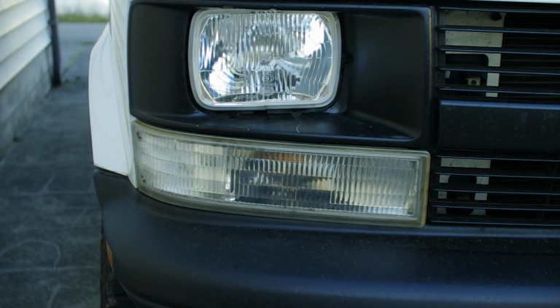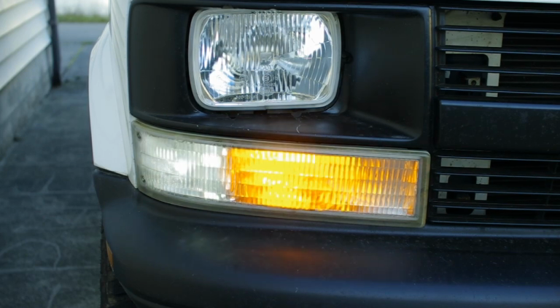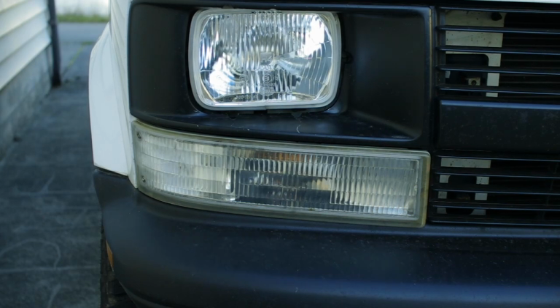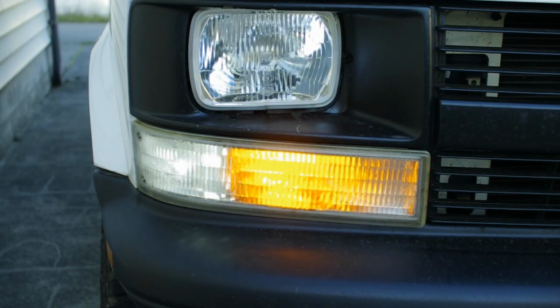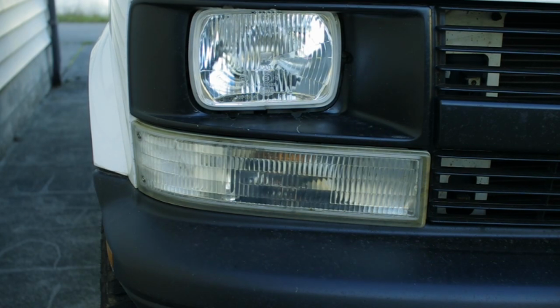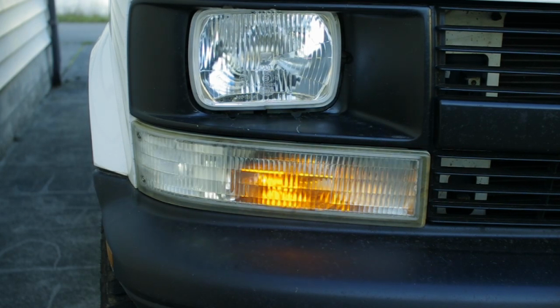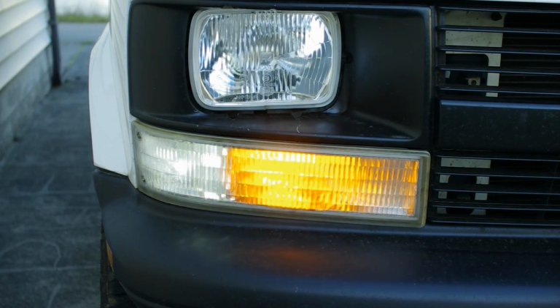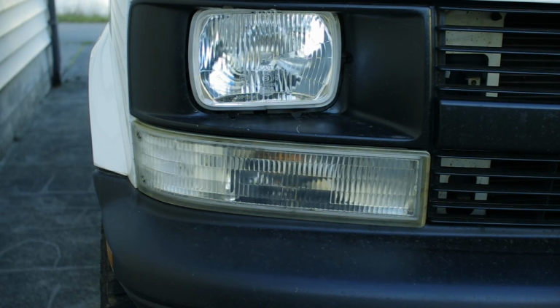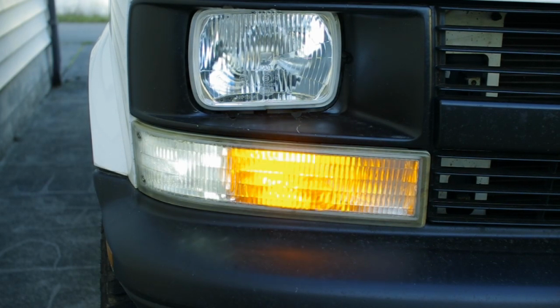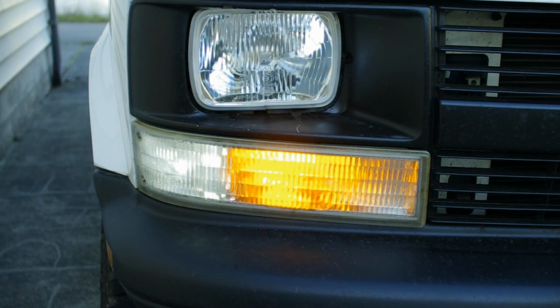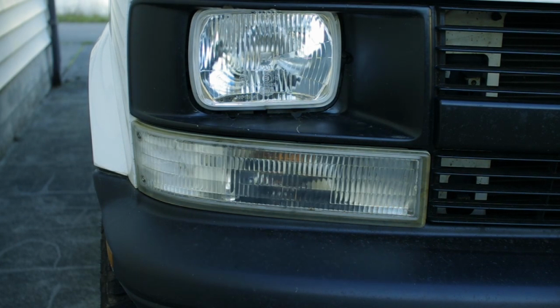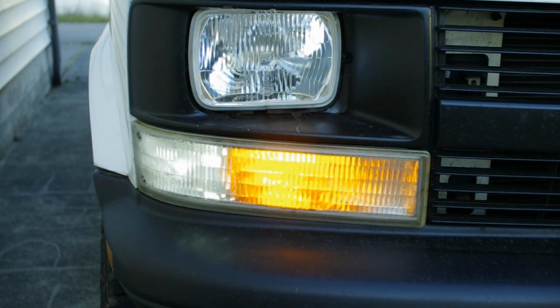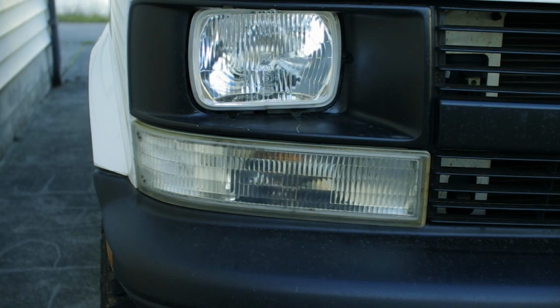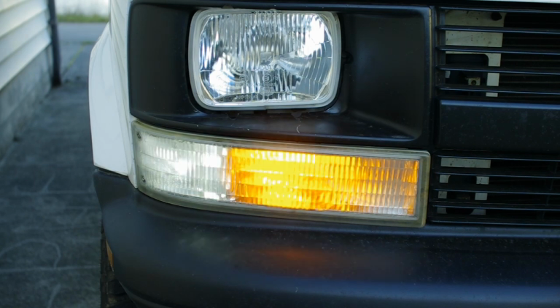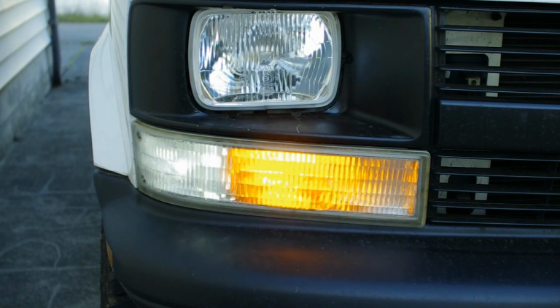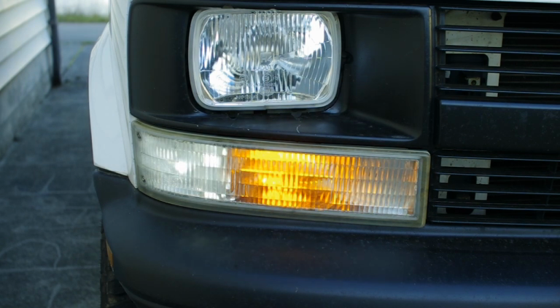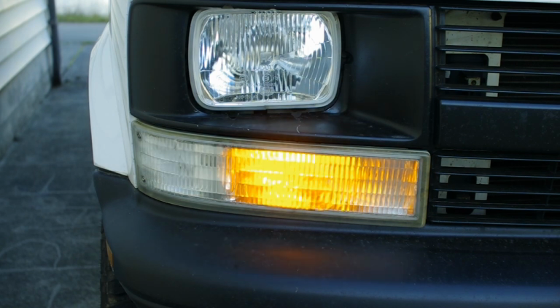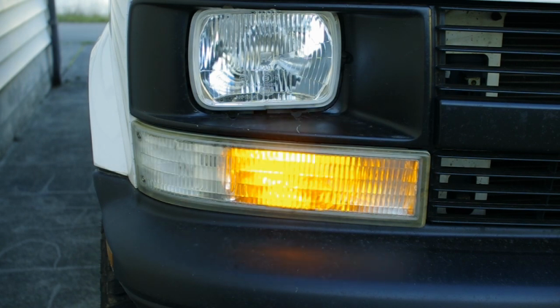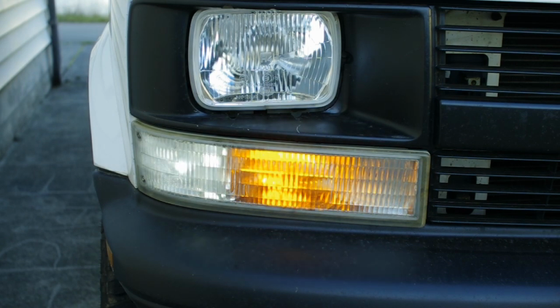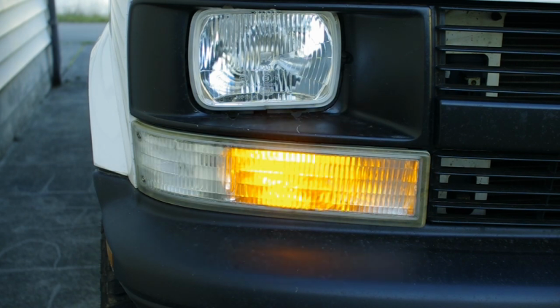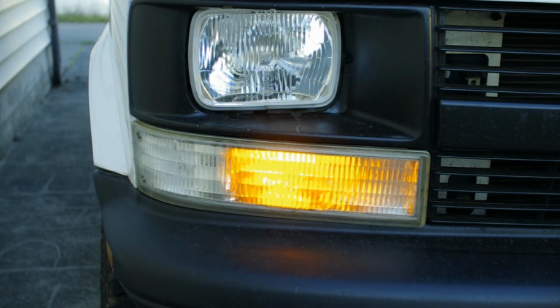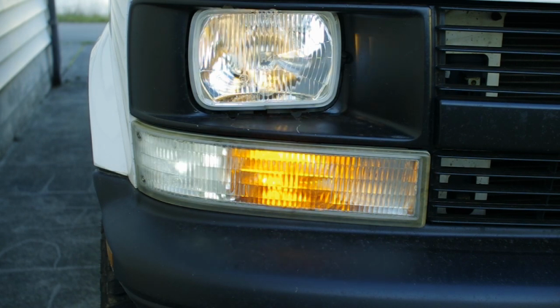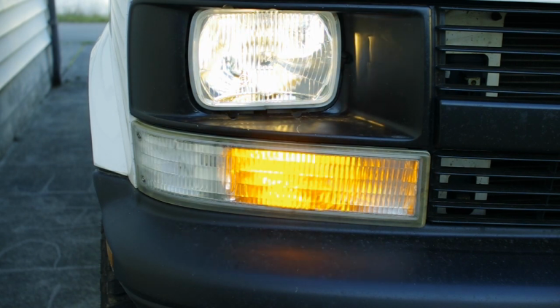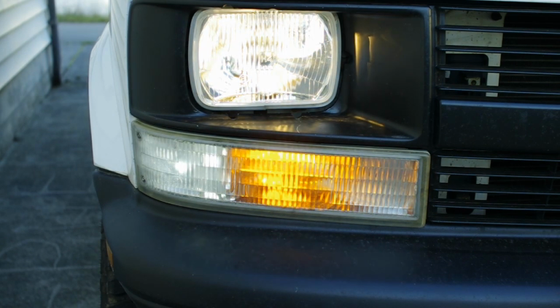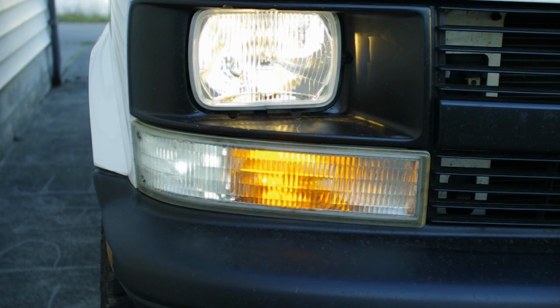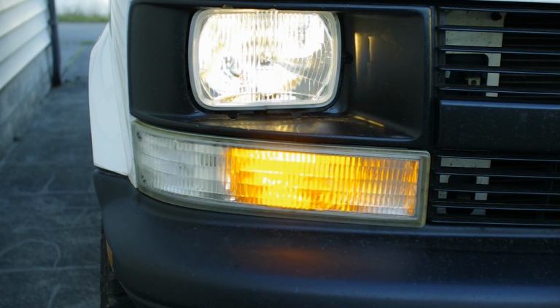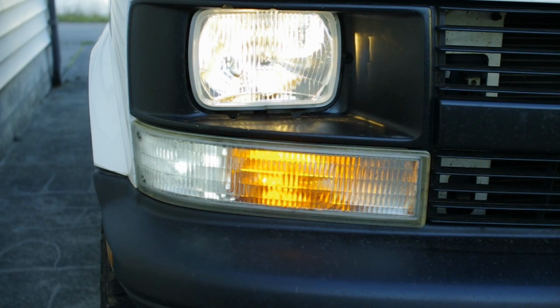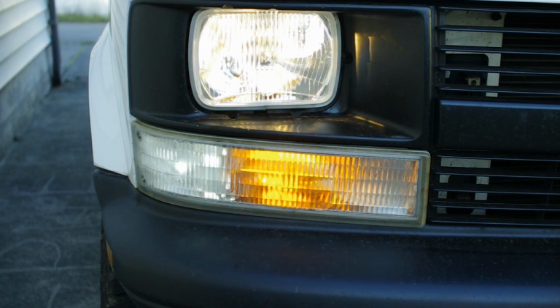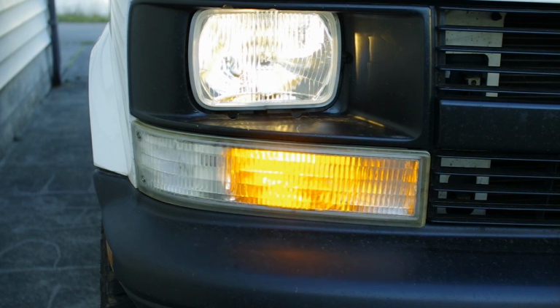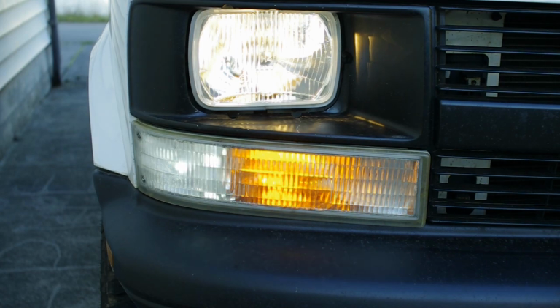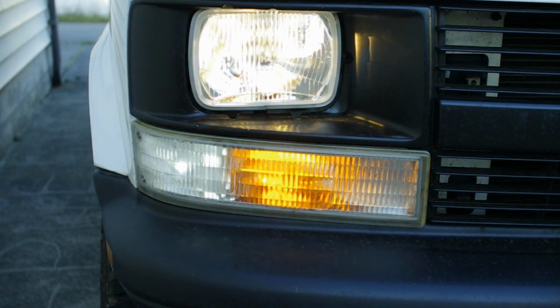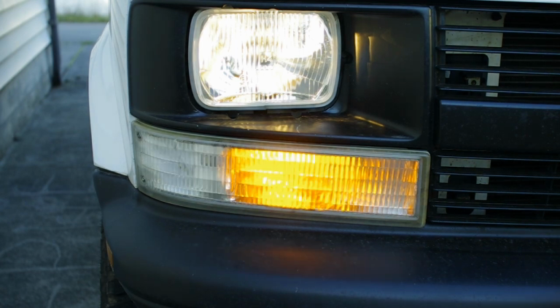It turns out that my Astro has CAN bus lights, which I did not know. So I ended up swapping the amber corner lights with the white CAN bus-enabled bulbs. This got the alternating flash when the headlights were on back.